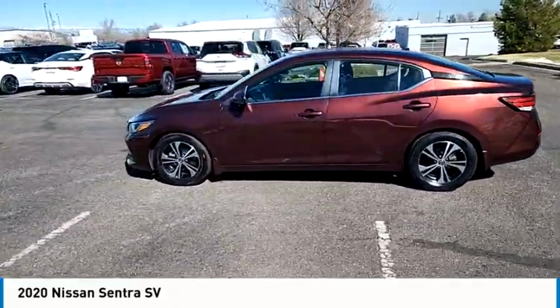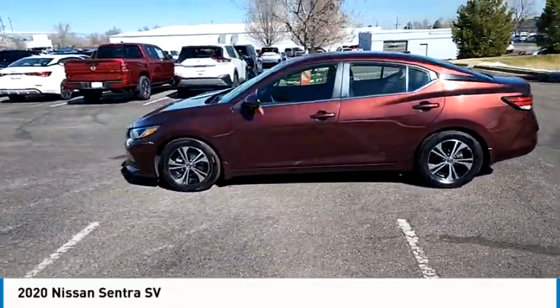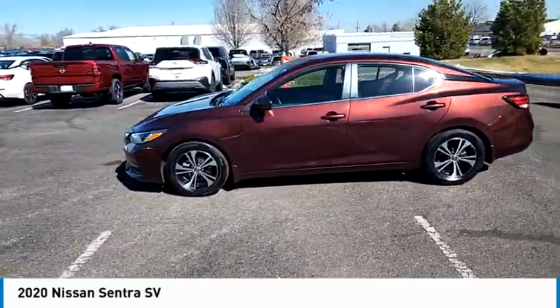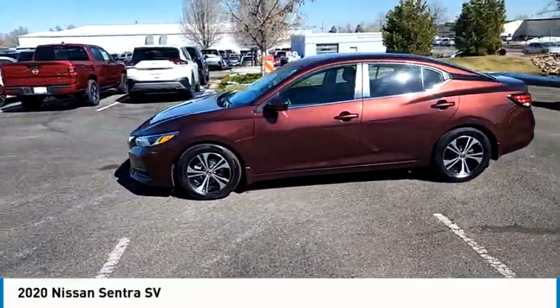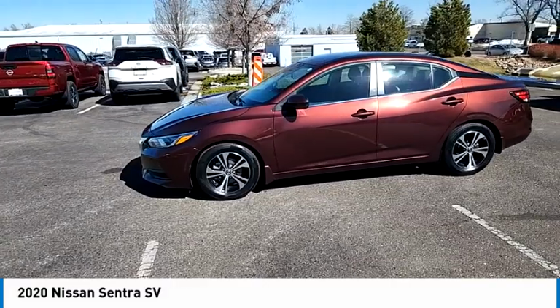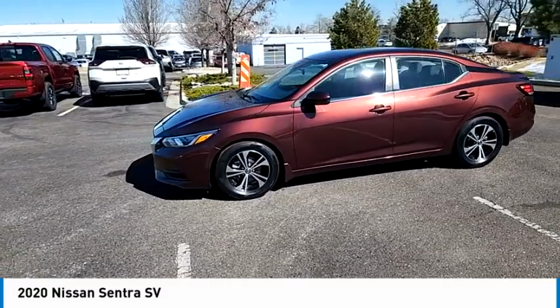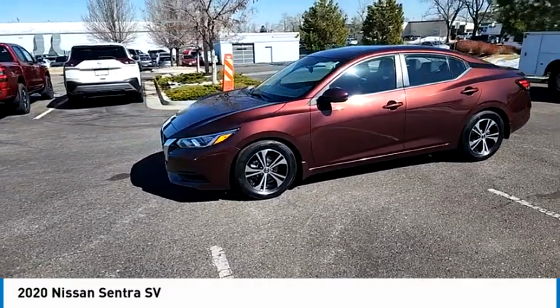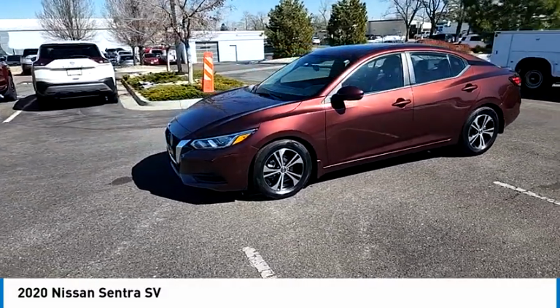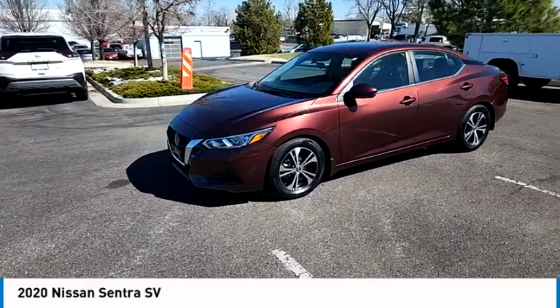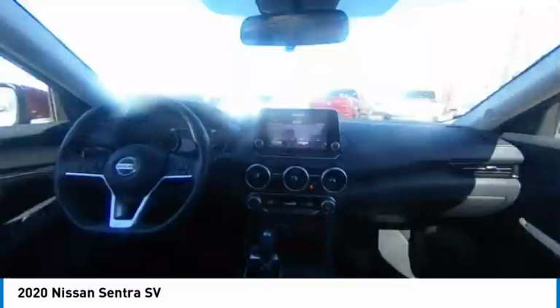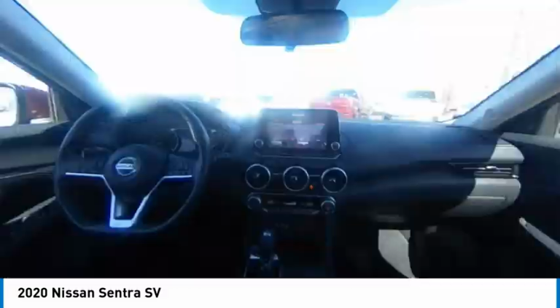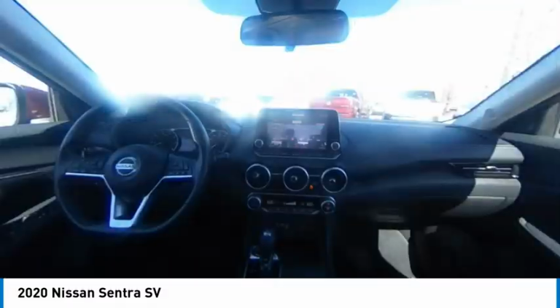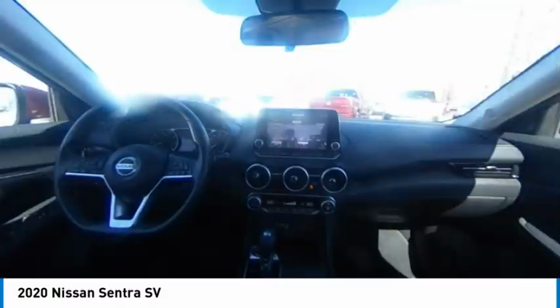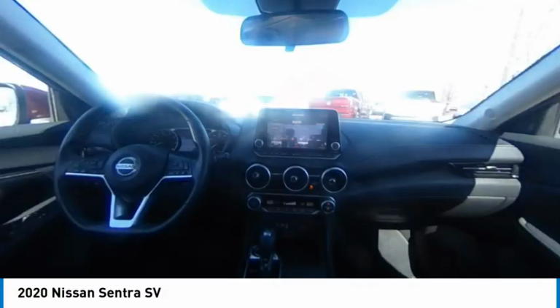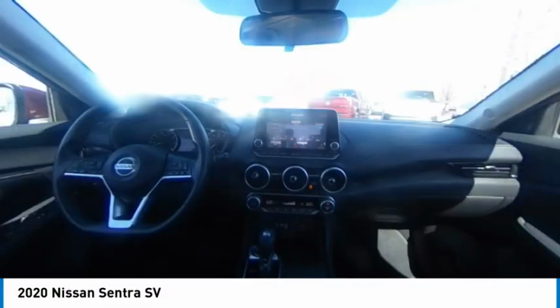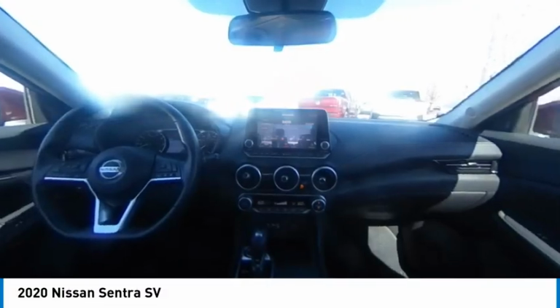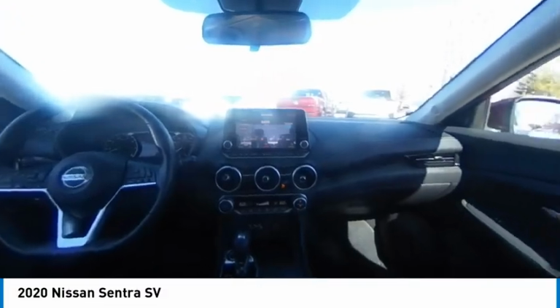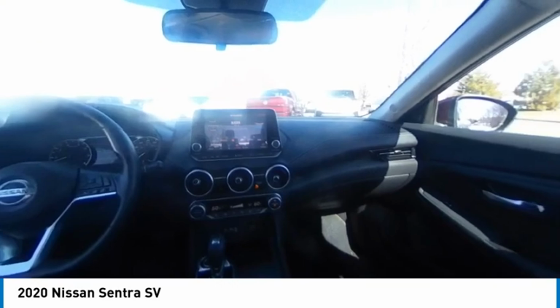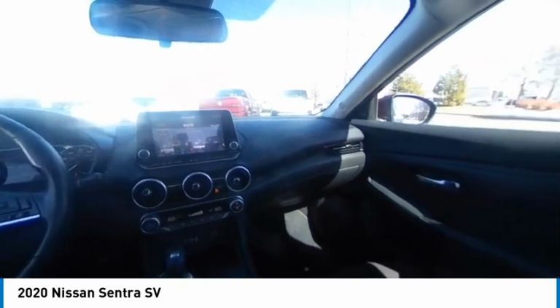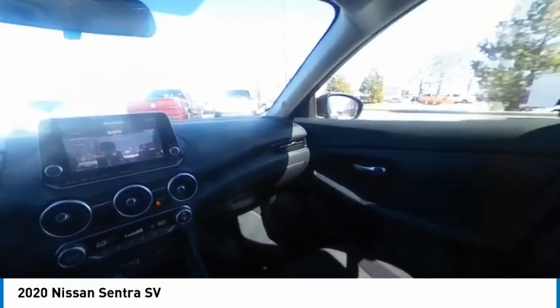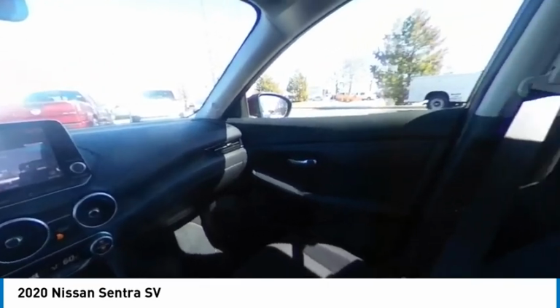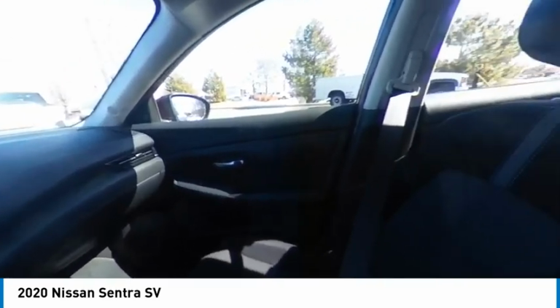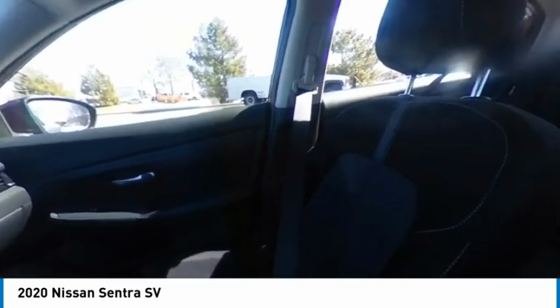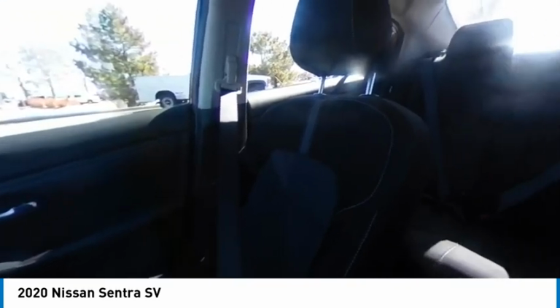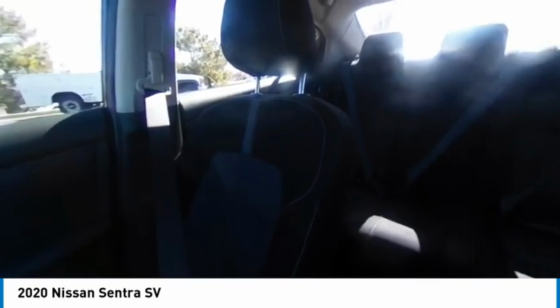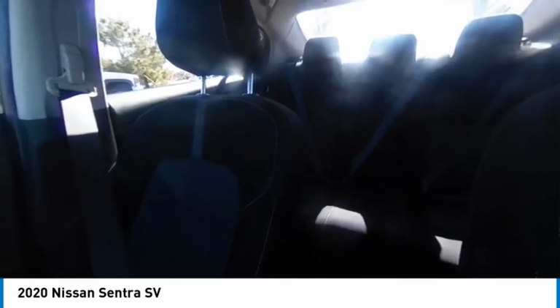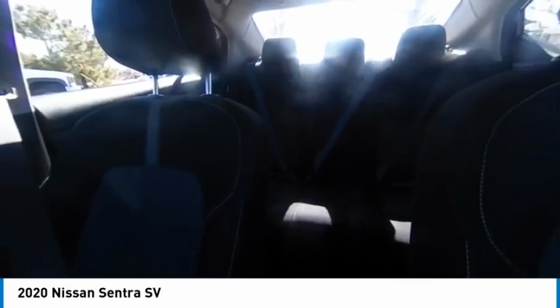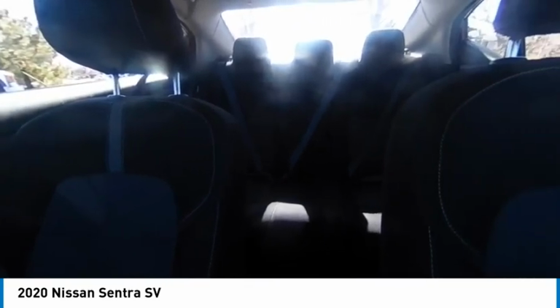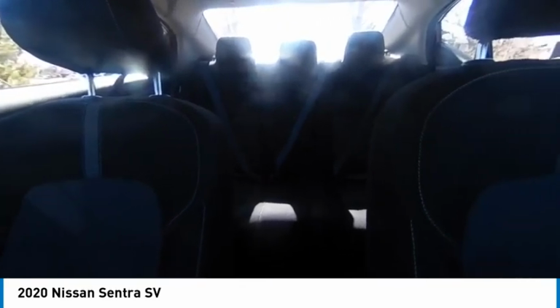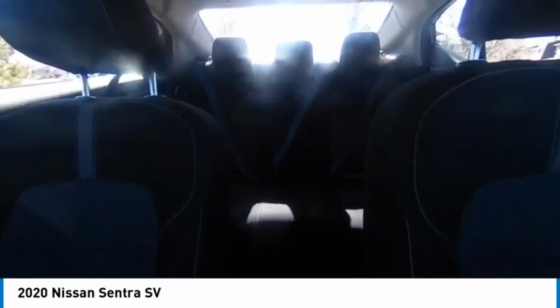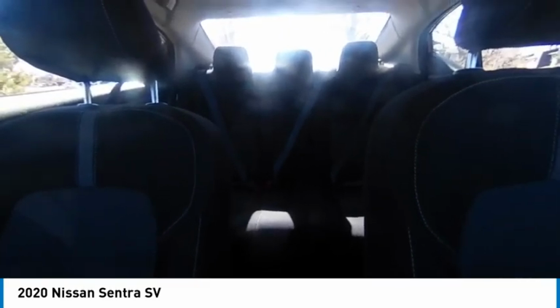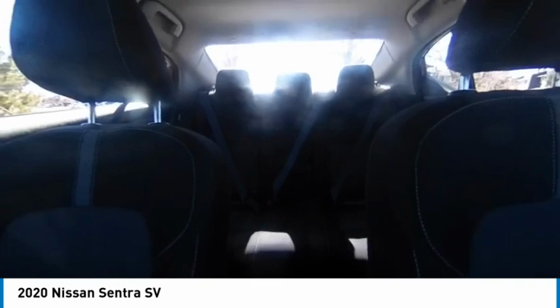Tire pressure monitor, blind spot monitor, heated mirrors, alloy wheels, aluminum wheels, remote engine start, brake assist, stability control, remote keyless entry, rear parking aid.